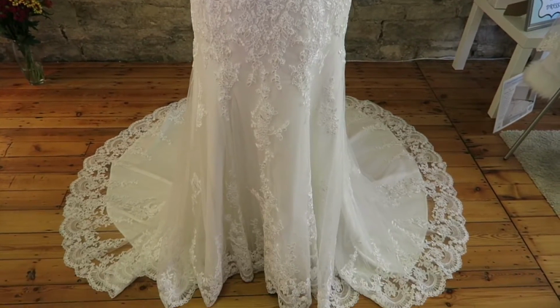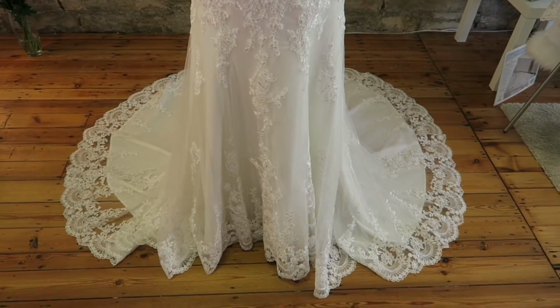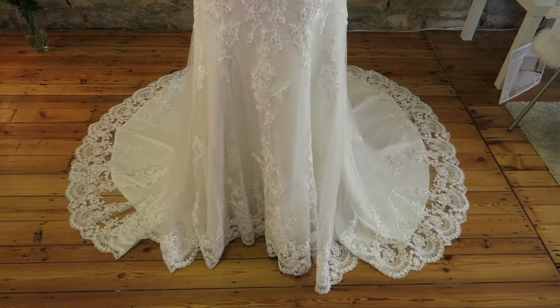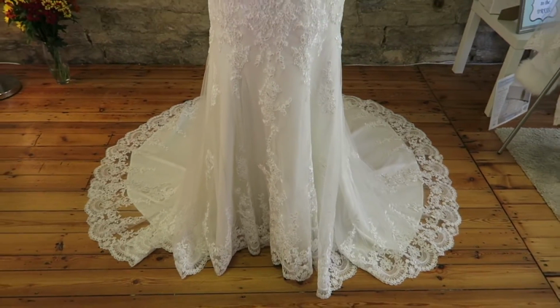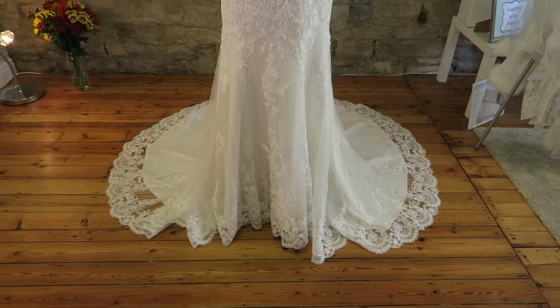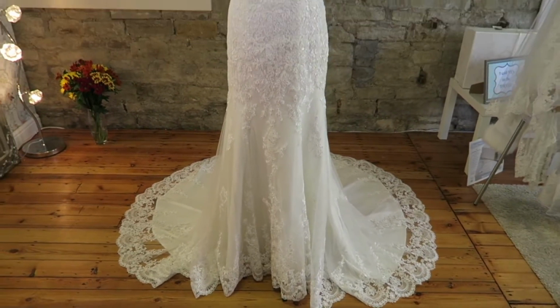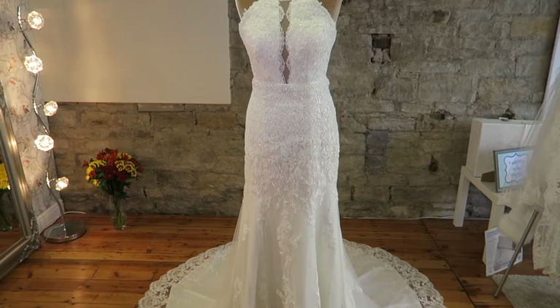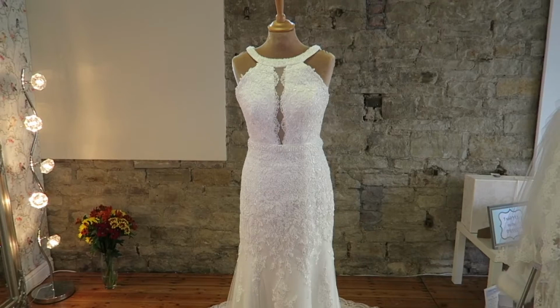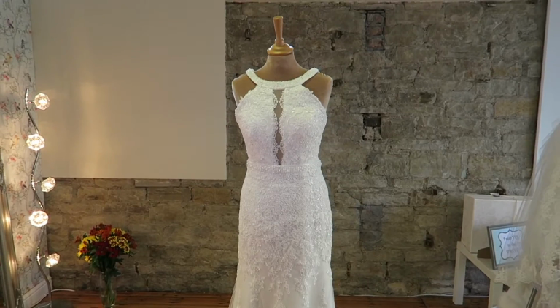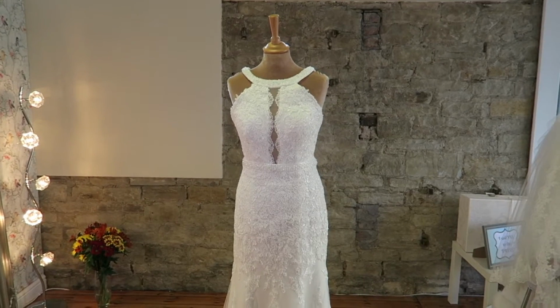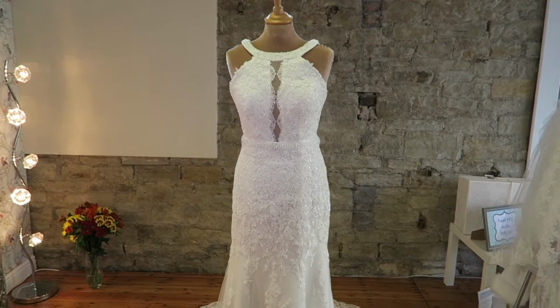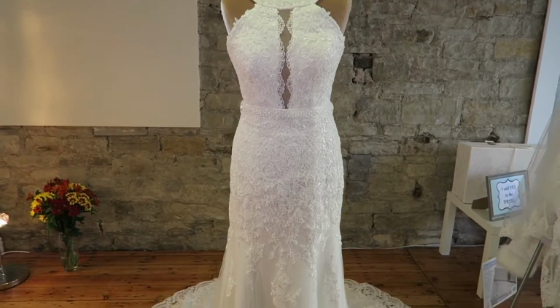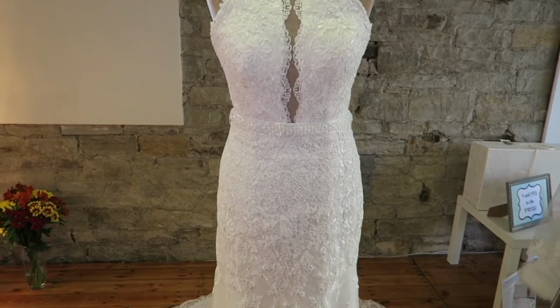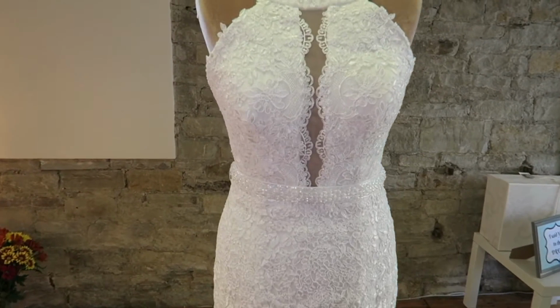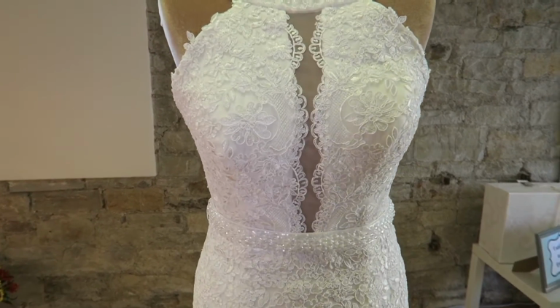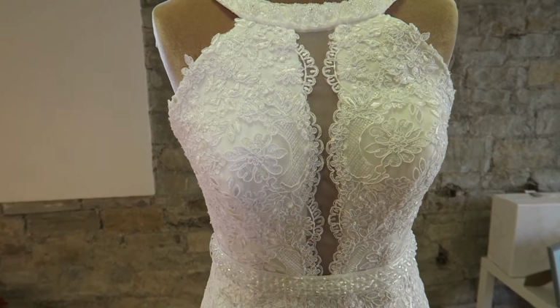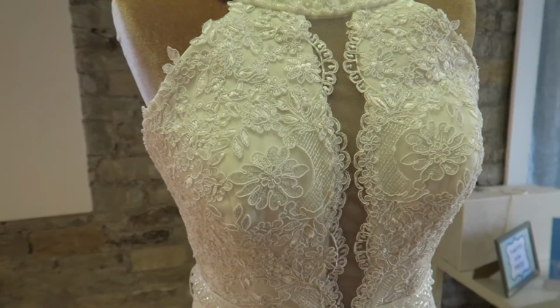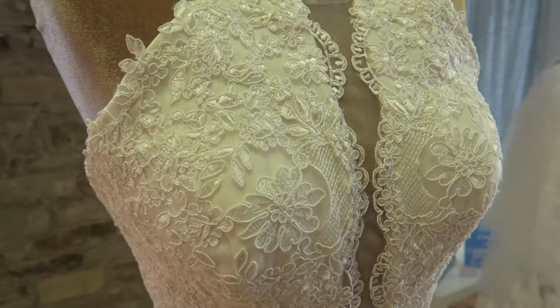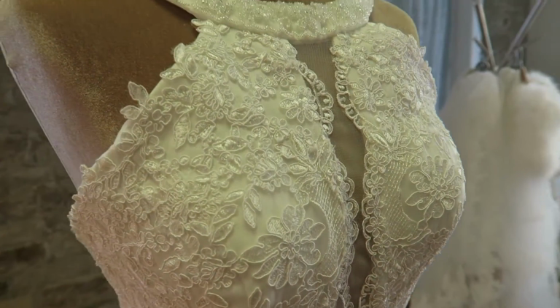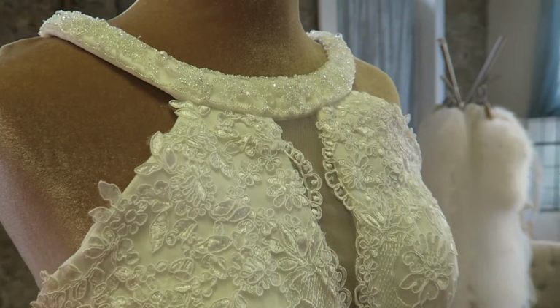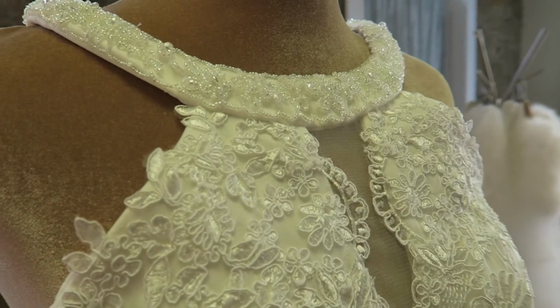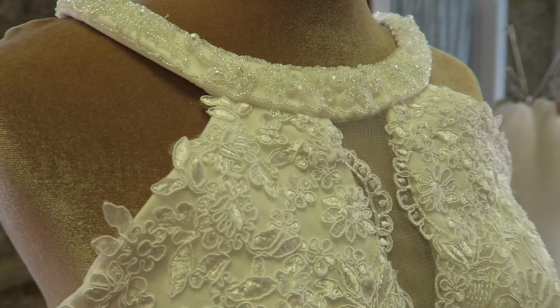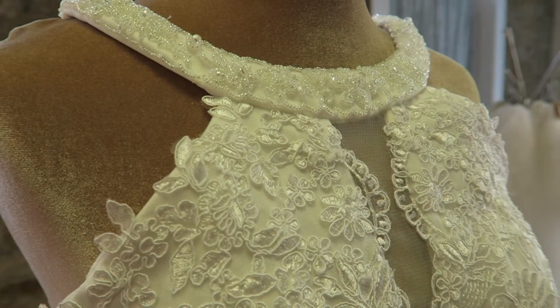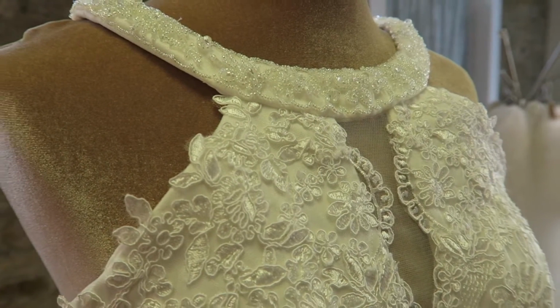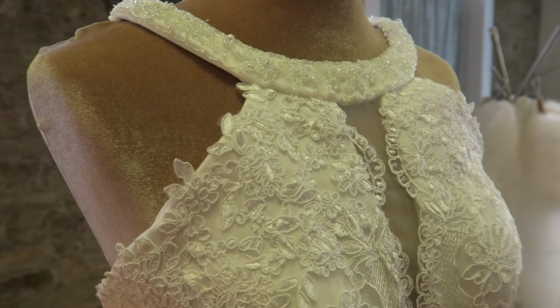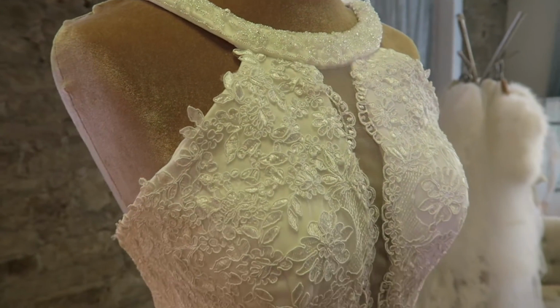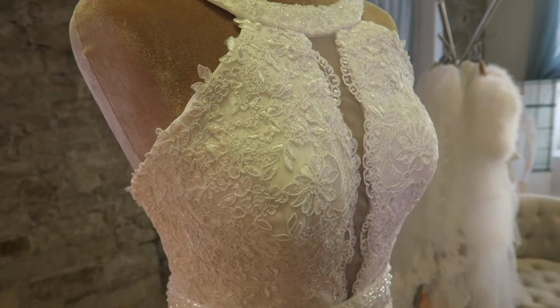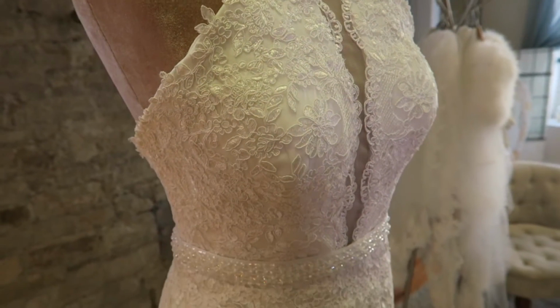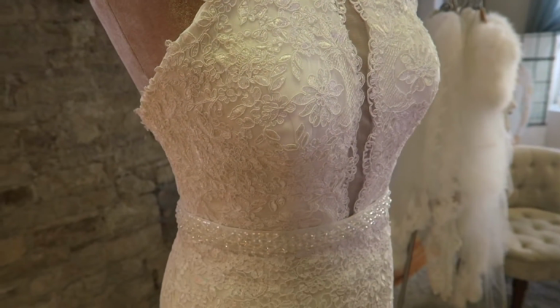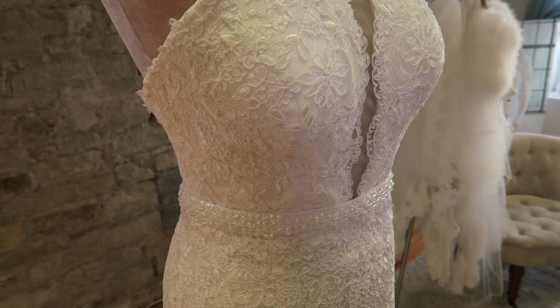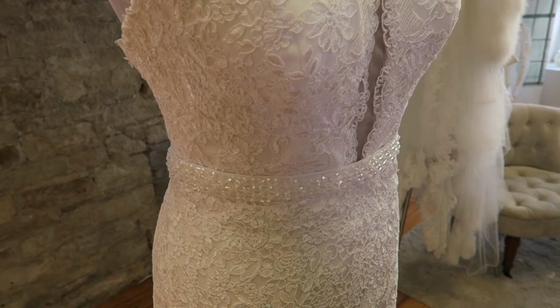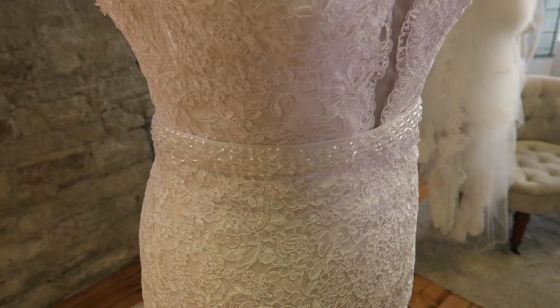It is available in ivory or white, and the sample we have is ivory, a size 10, and the price of this gown is £1,139.